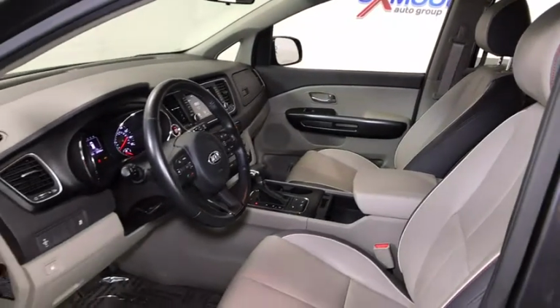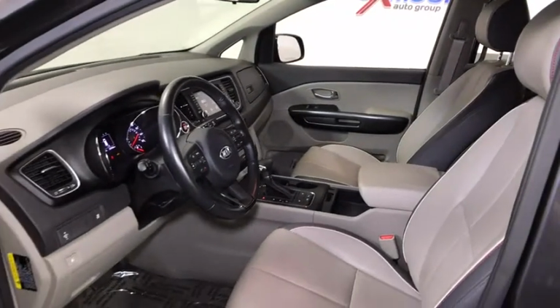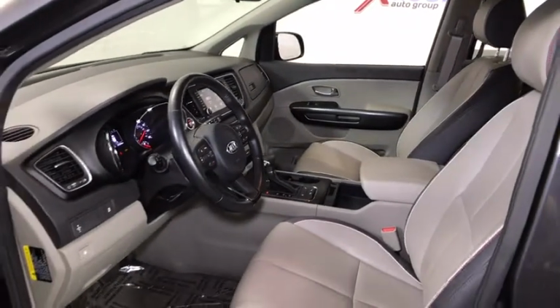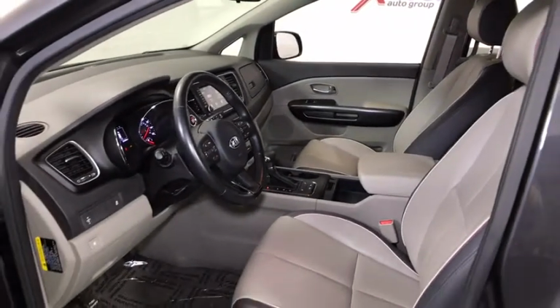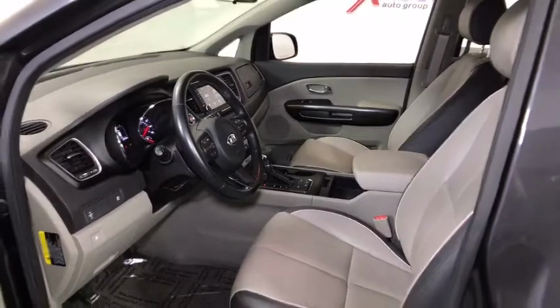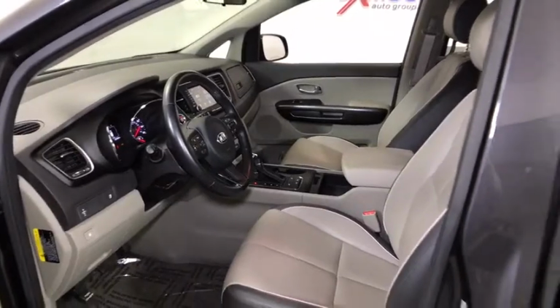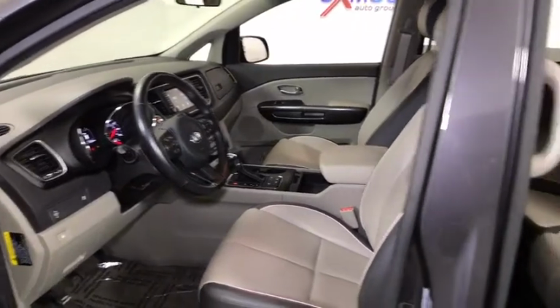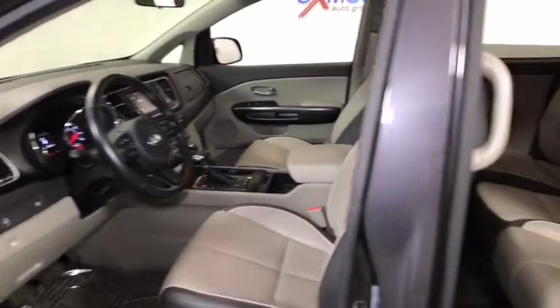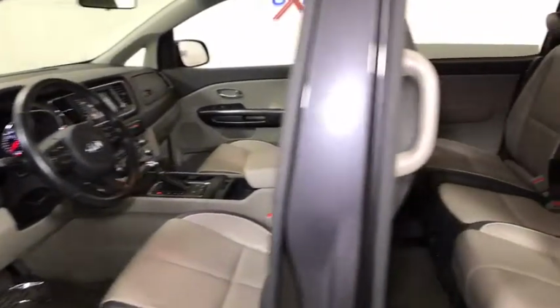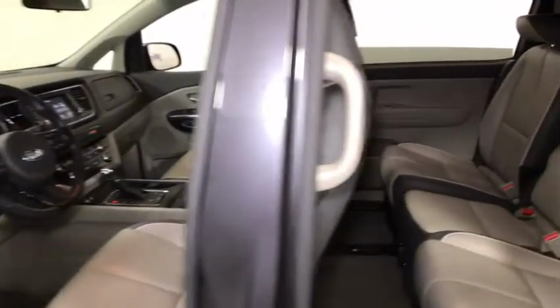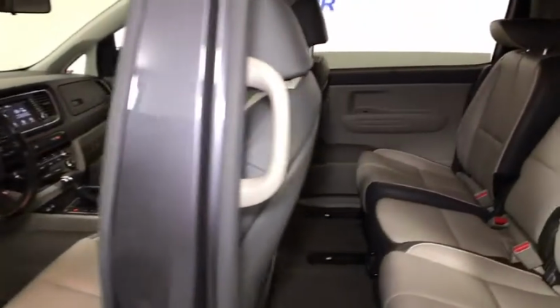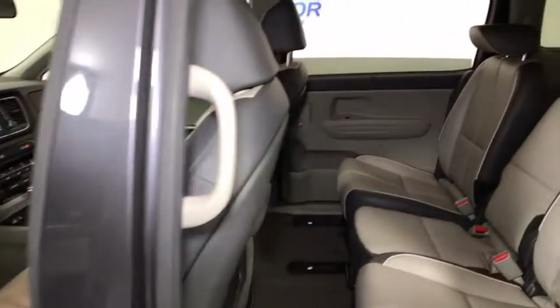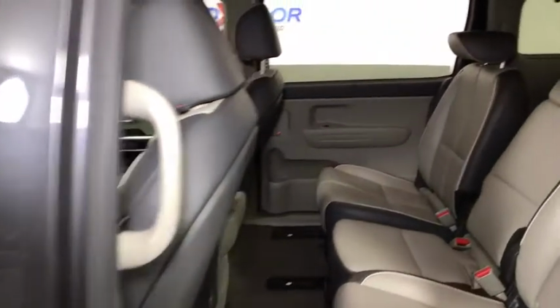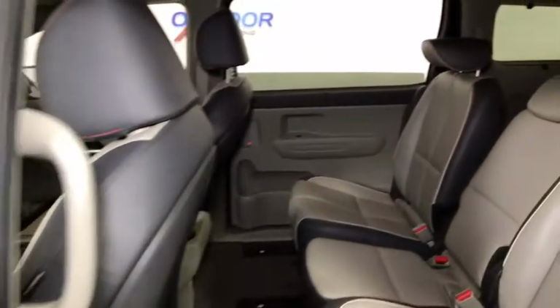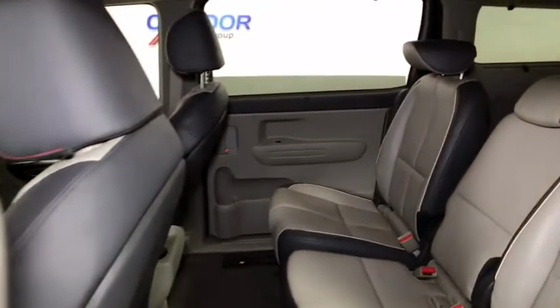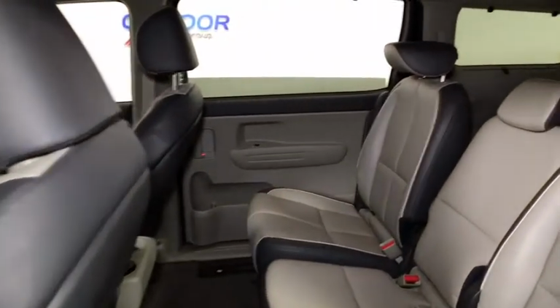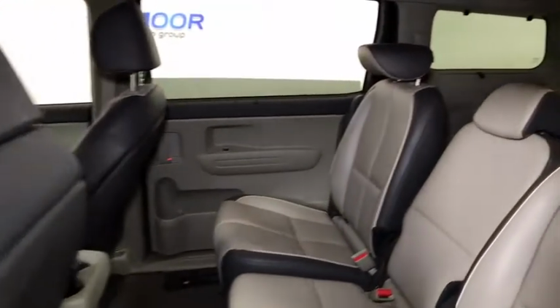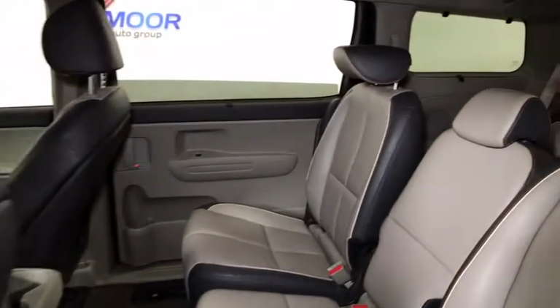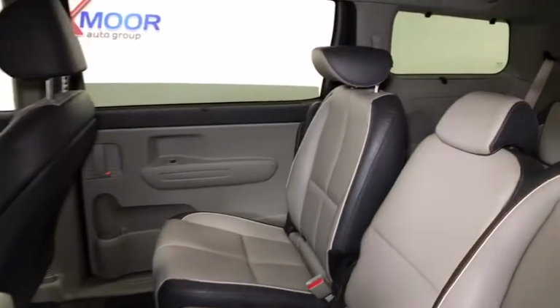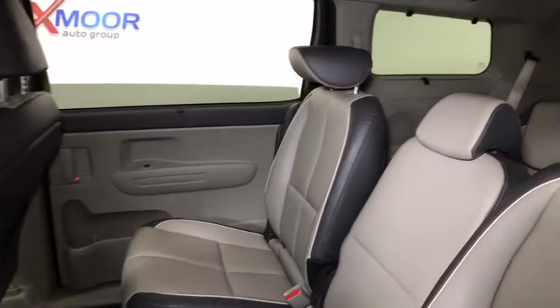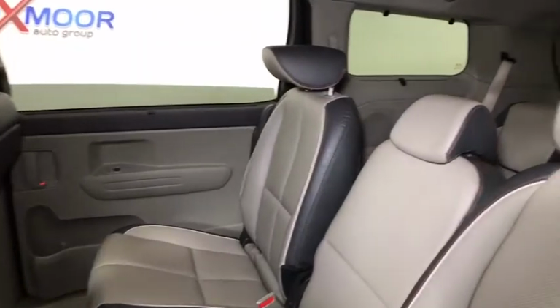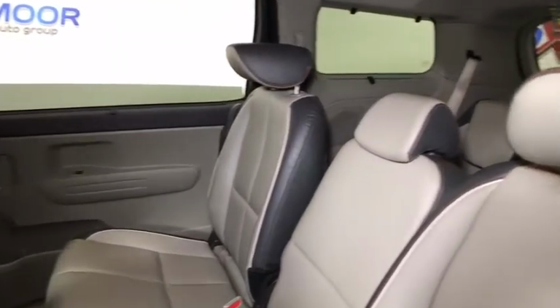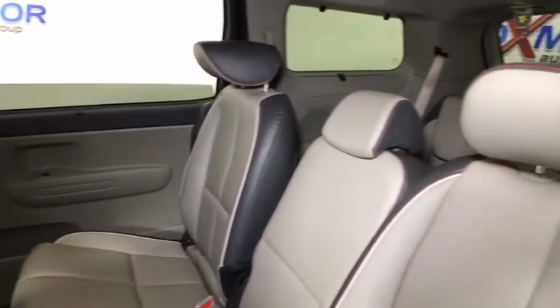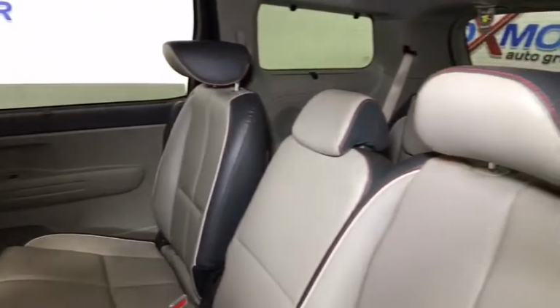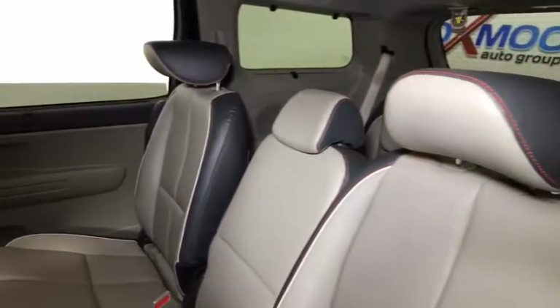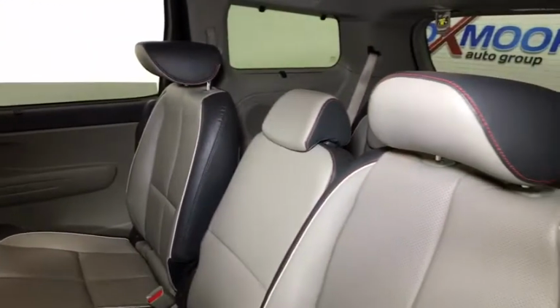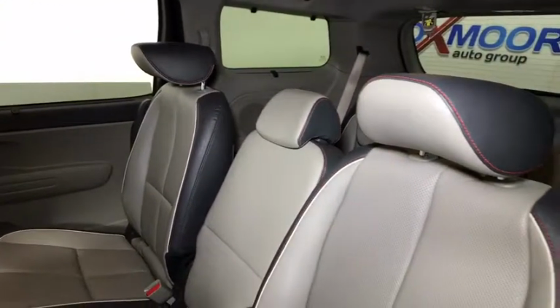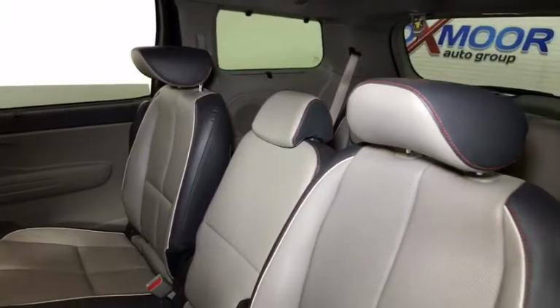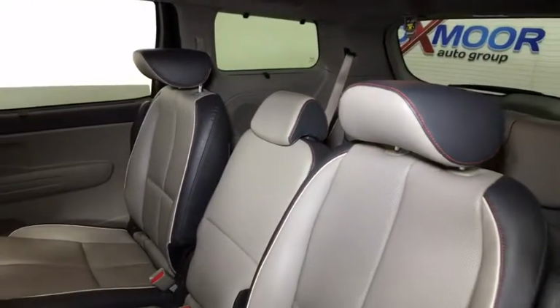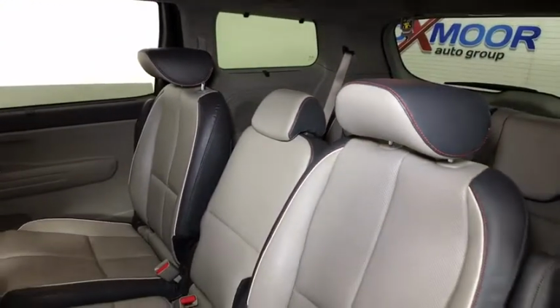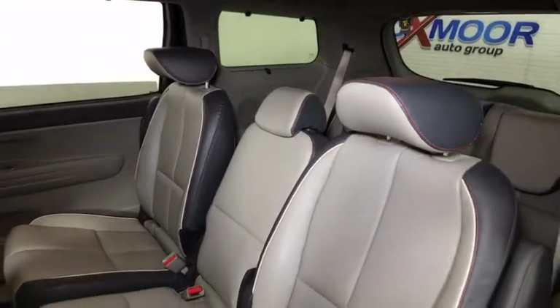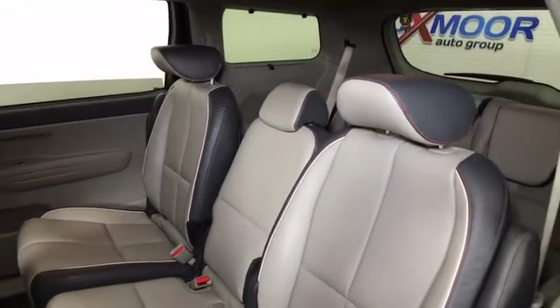Power windows, CD player, rear window defroster, trip computer, security system, brake assist, remote keyless entry, panic alarm, tachometer, overhead console, leather.